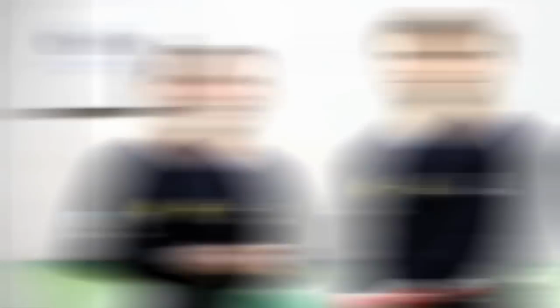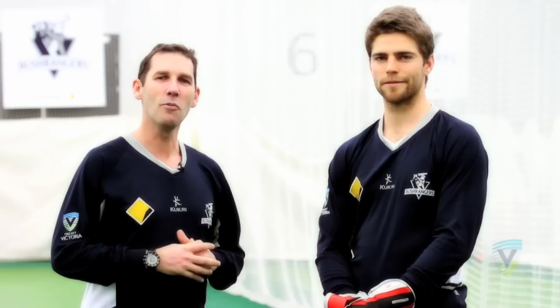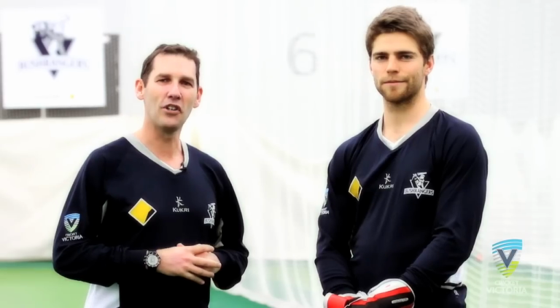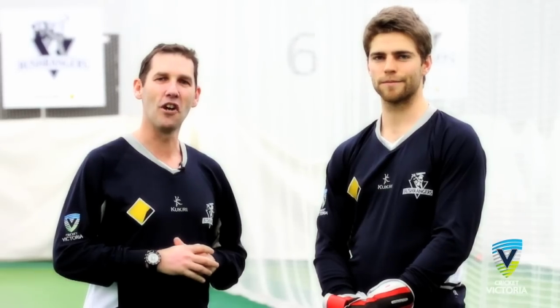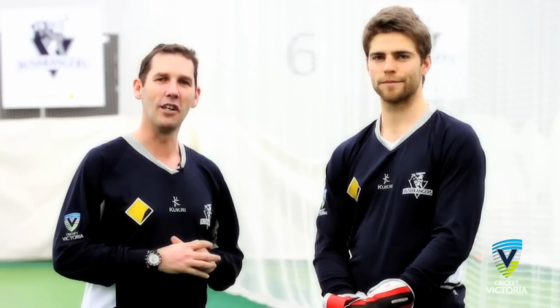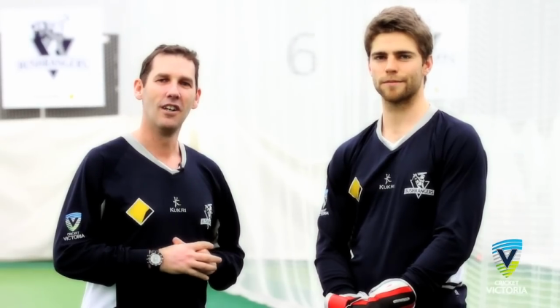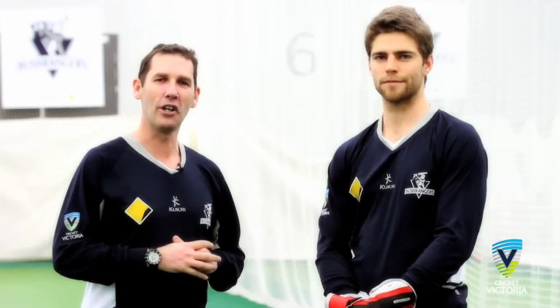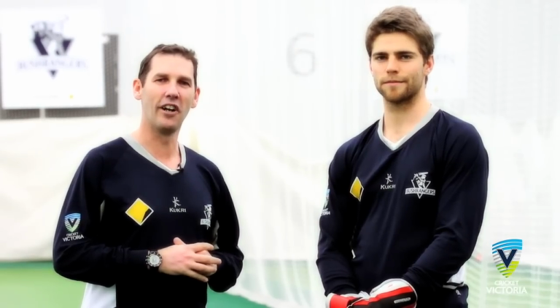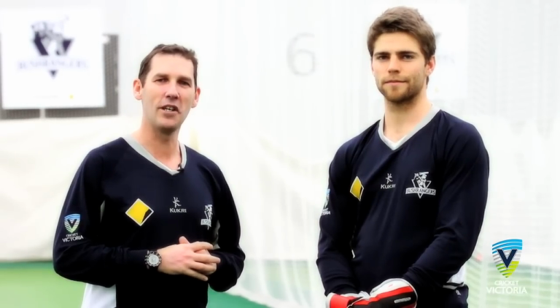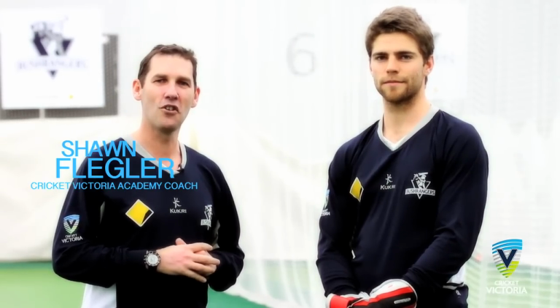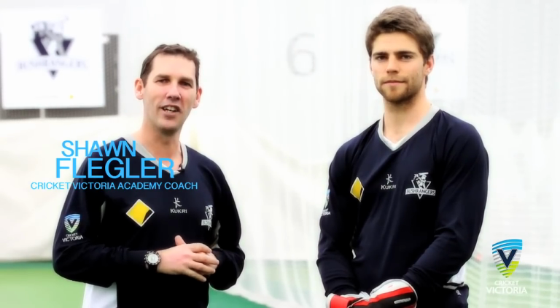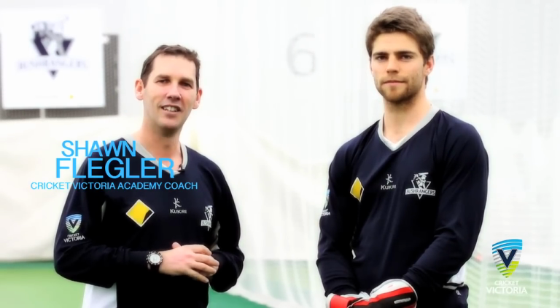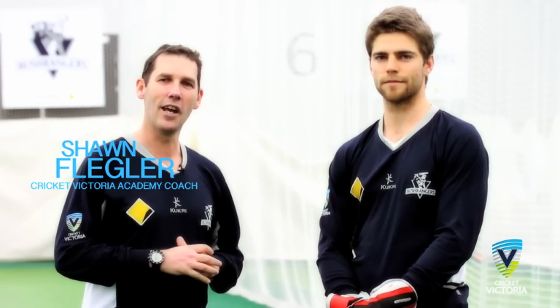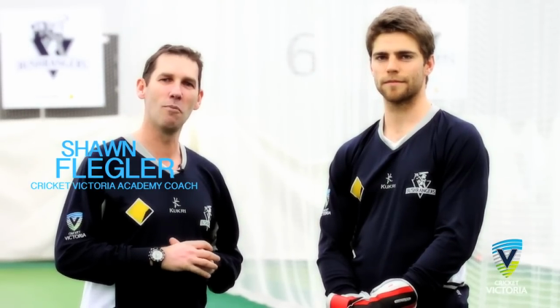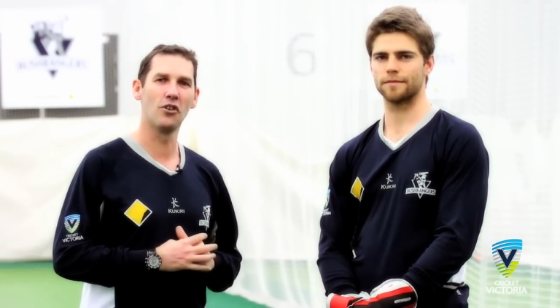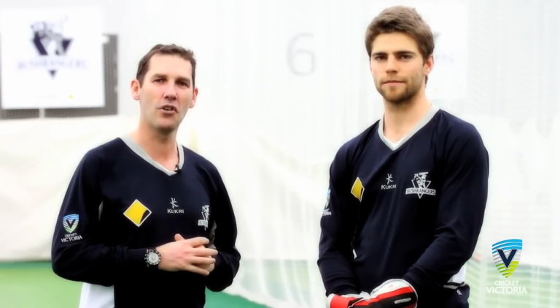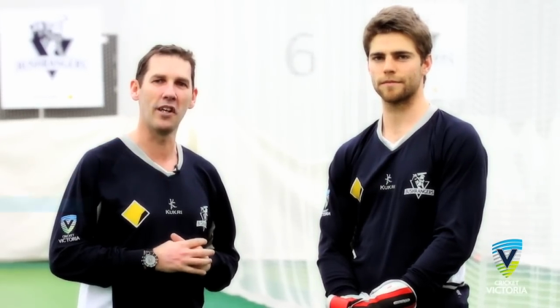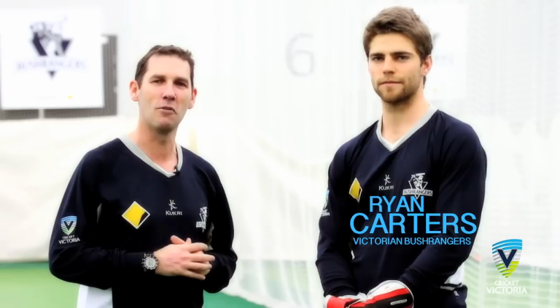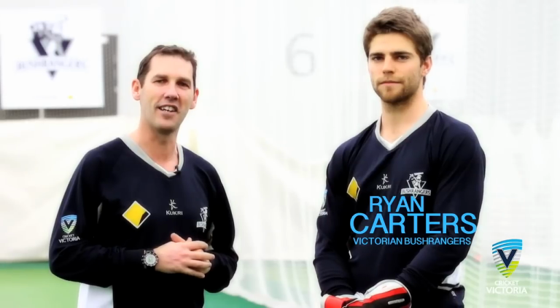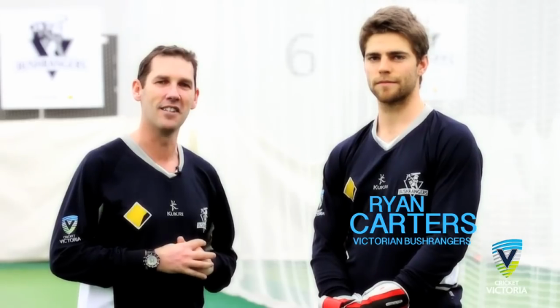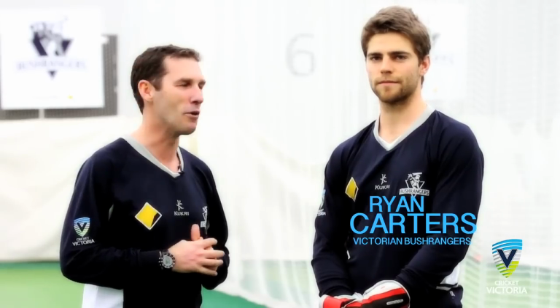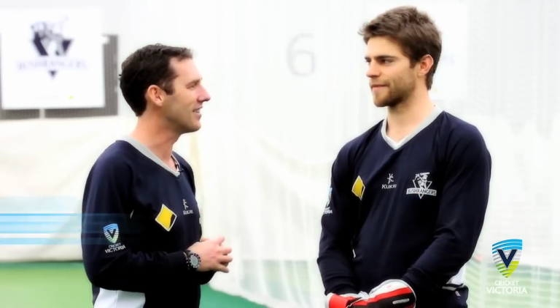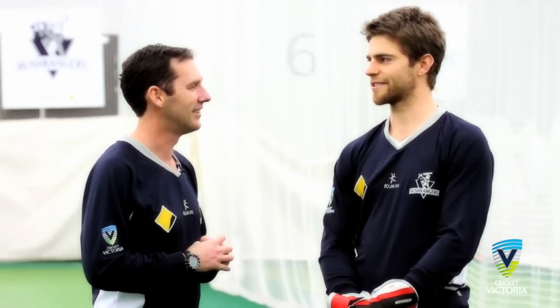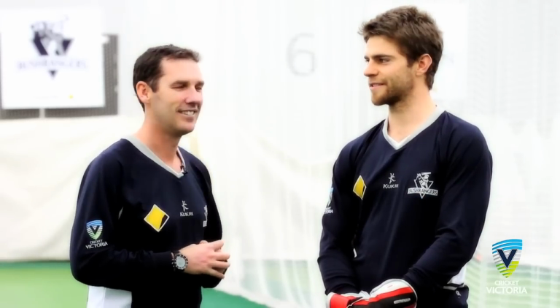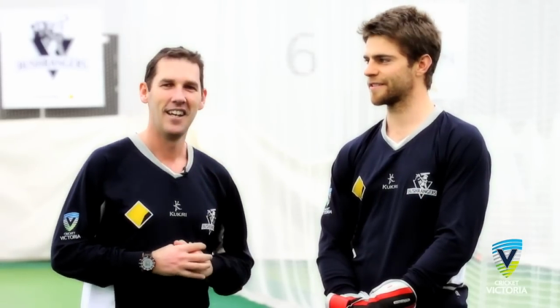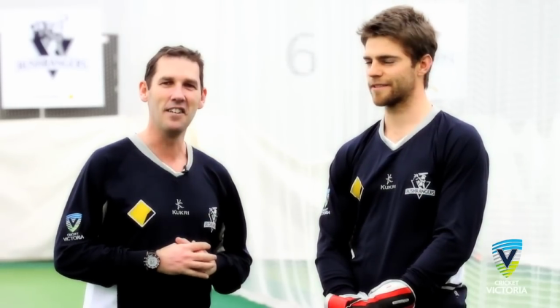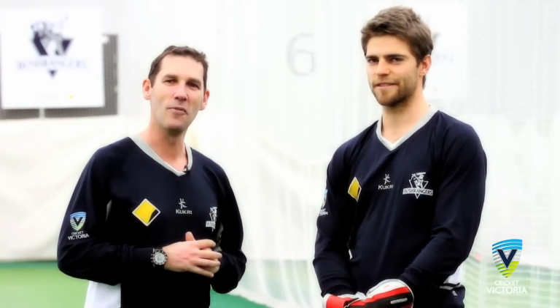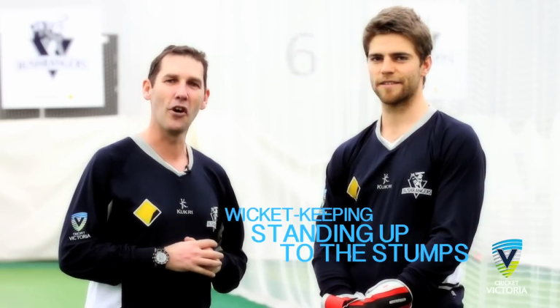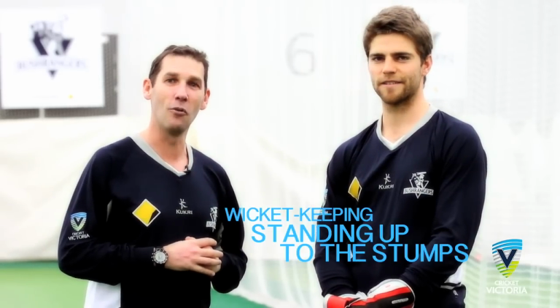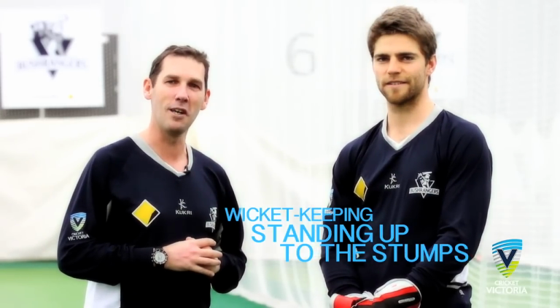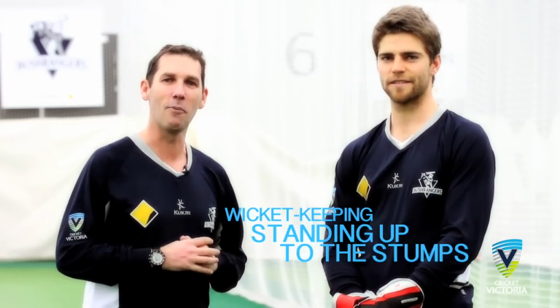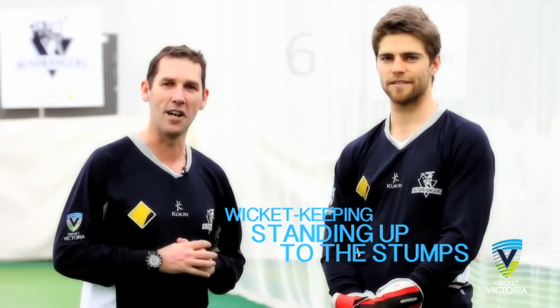Welcome to Cricket Victoria's Coaching Clips. I'm Cricket Victoria Academy coach Sean Flegler. Today I'm joined by Victorian Bushrangers wicketkeeper Ryan Carters. Thanks Ryan. In this clip we're focusing on wicketkeeping up to the stumps.